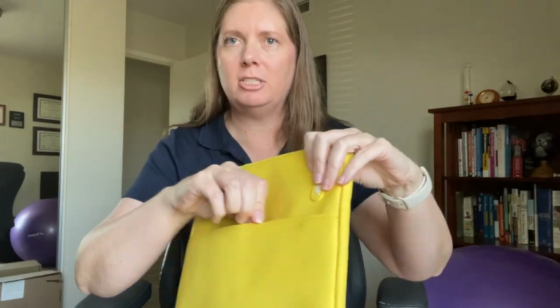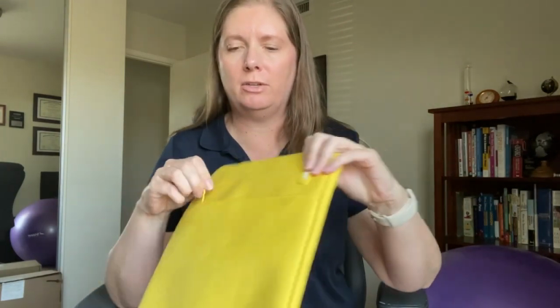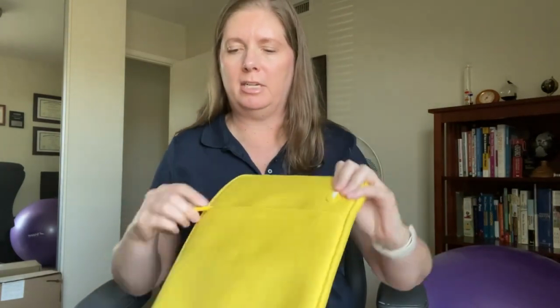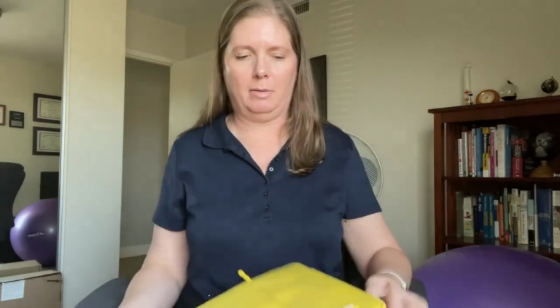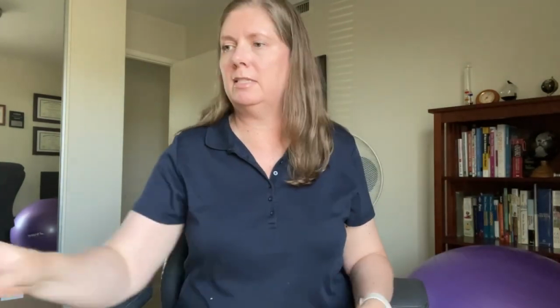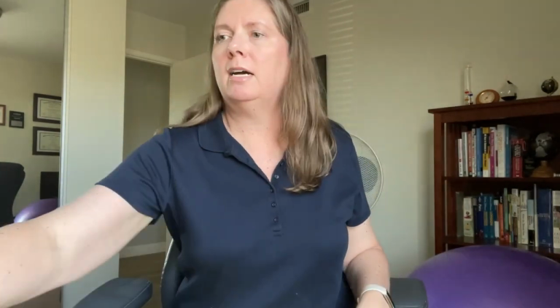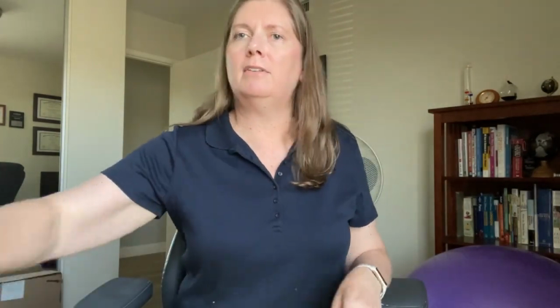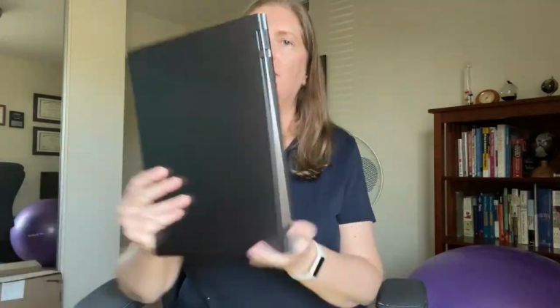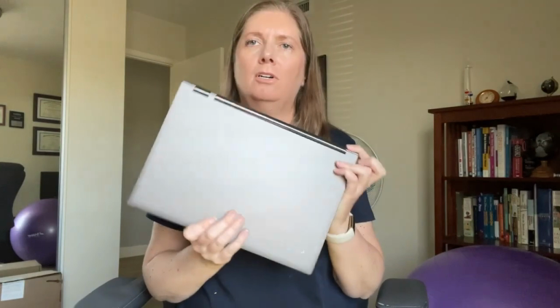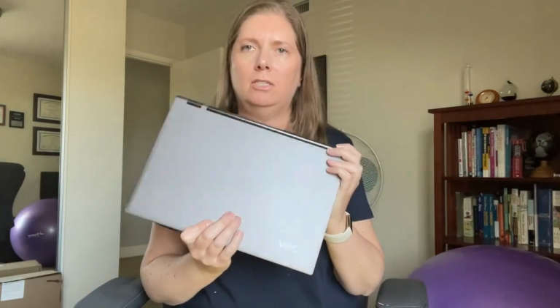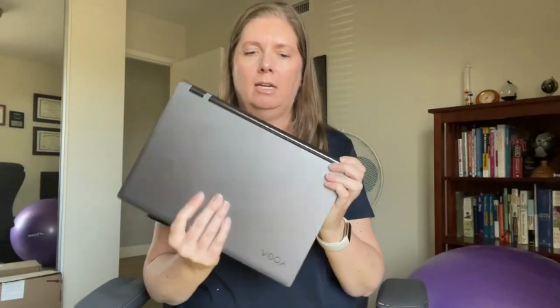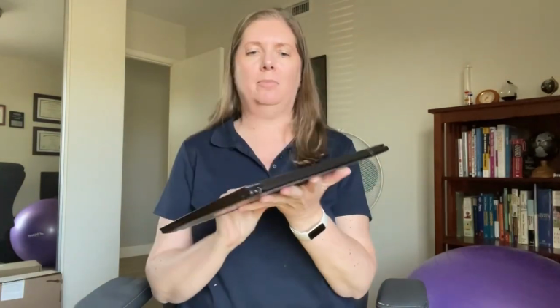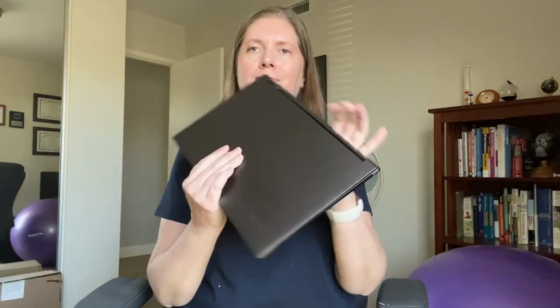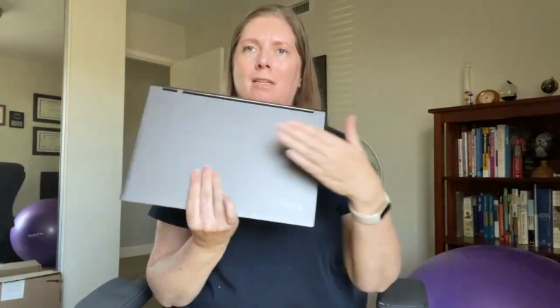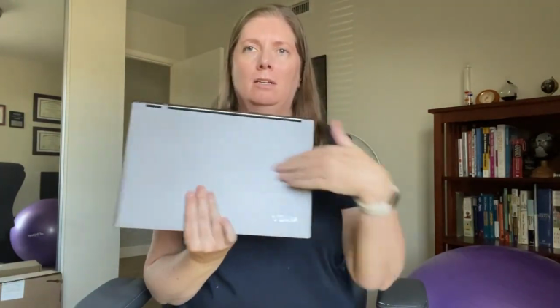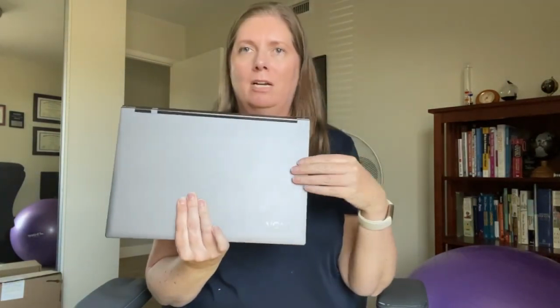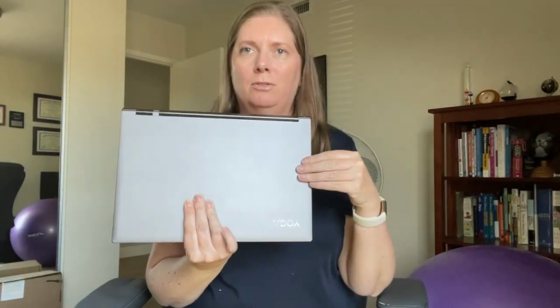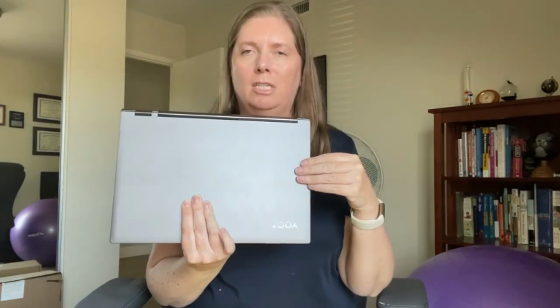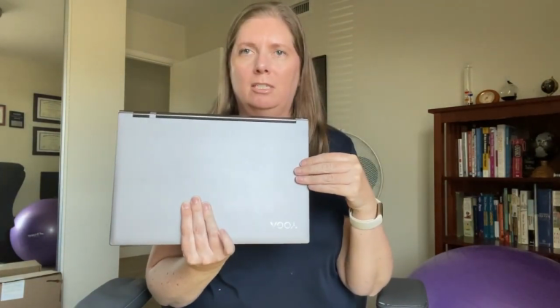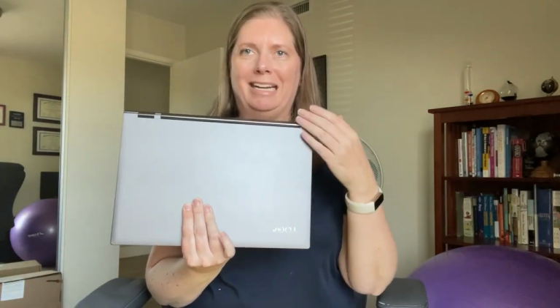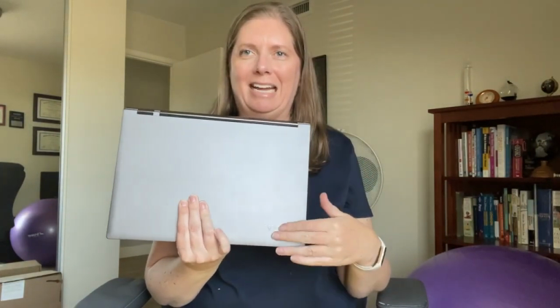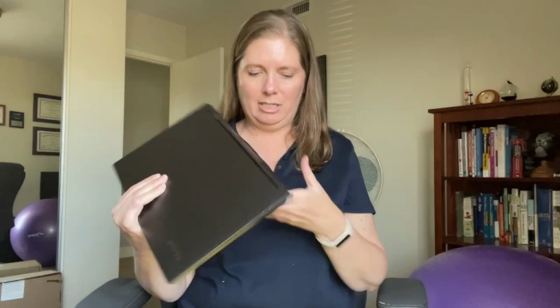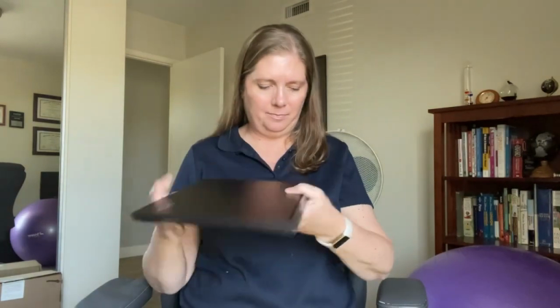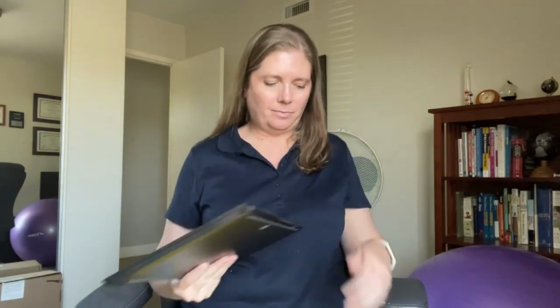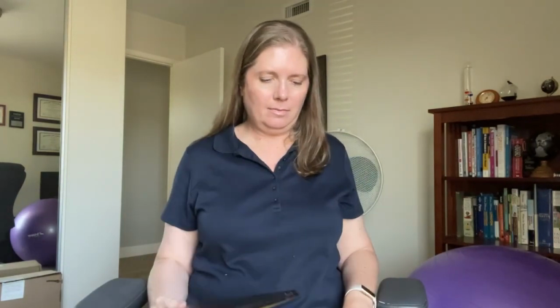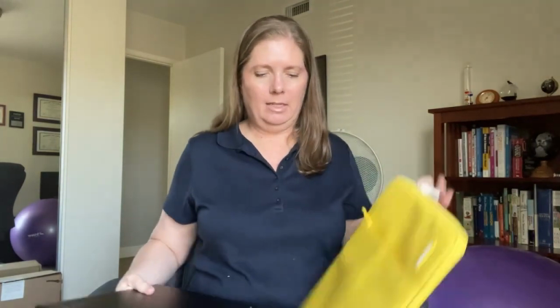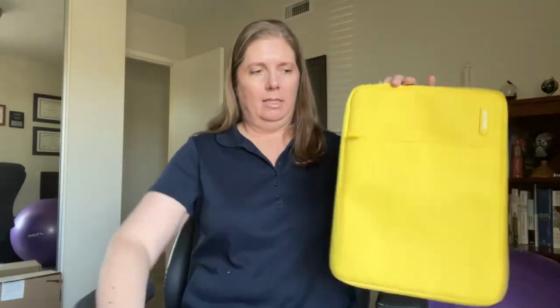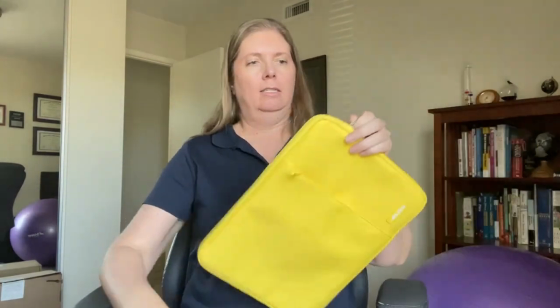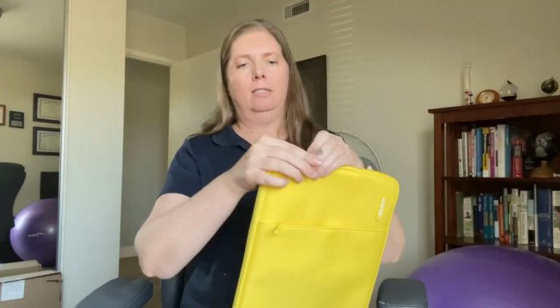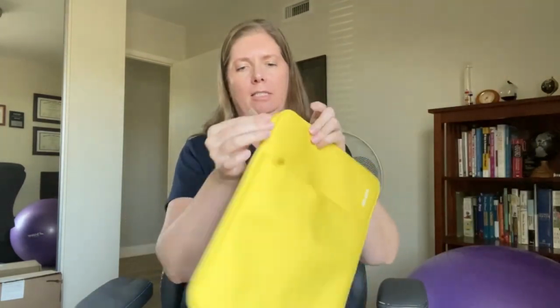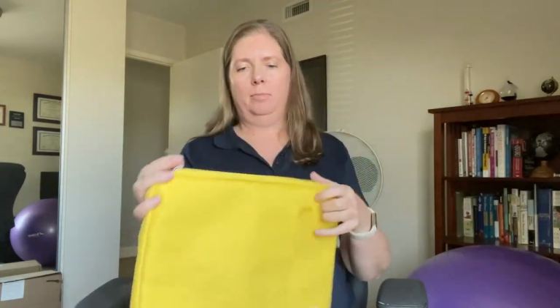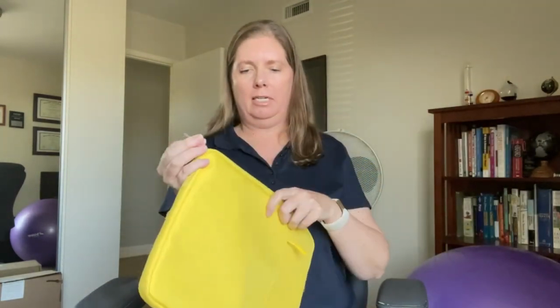Let me show you how my laptop fits. I have a Lenovo Yoga — it's about 12 and two-thirds inches by nine inches — so let's put it in the sleeve.